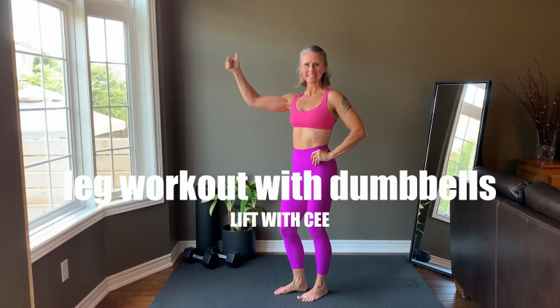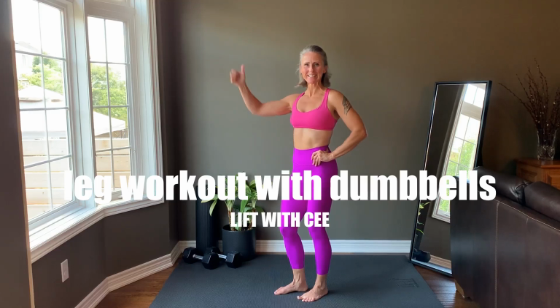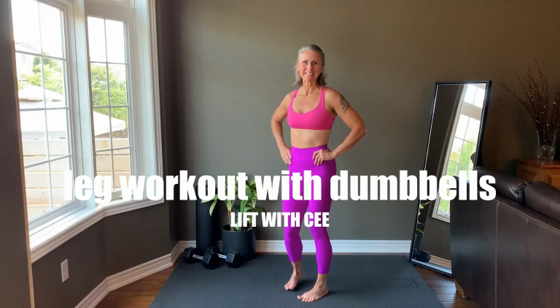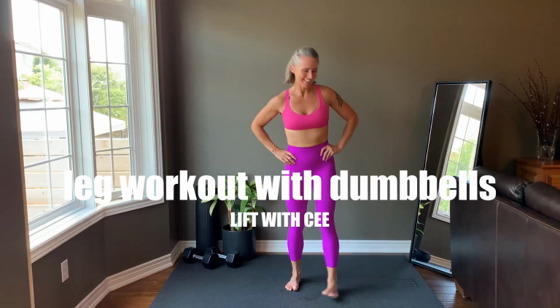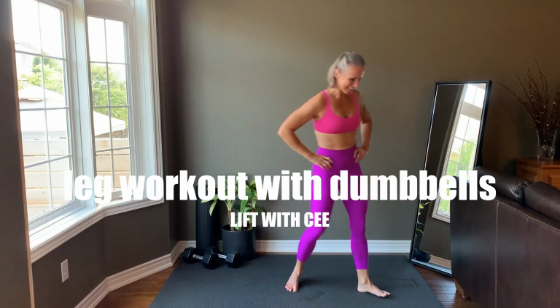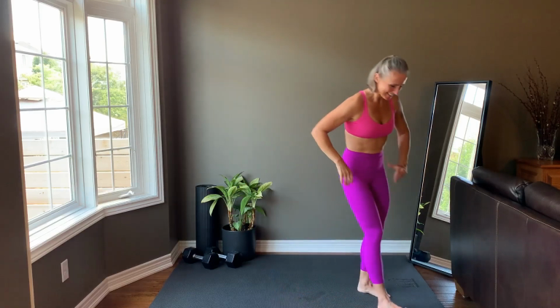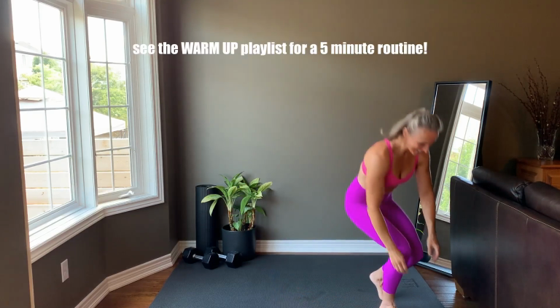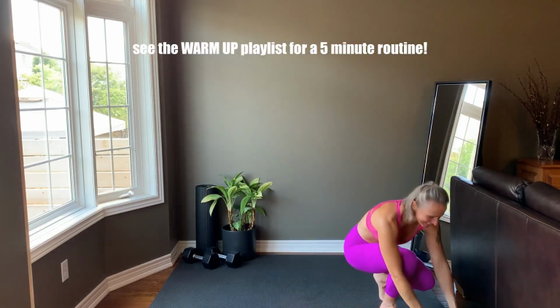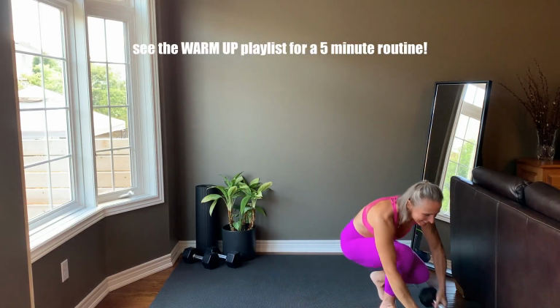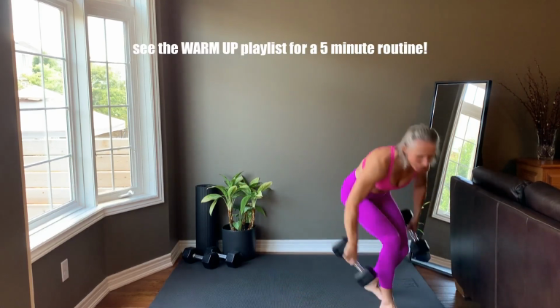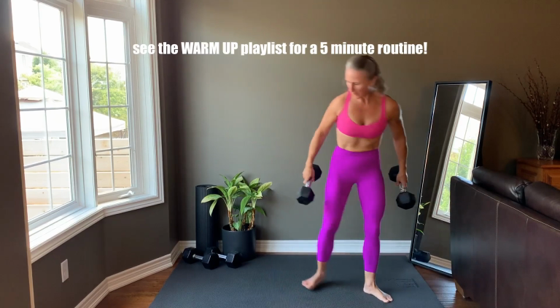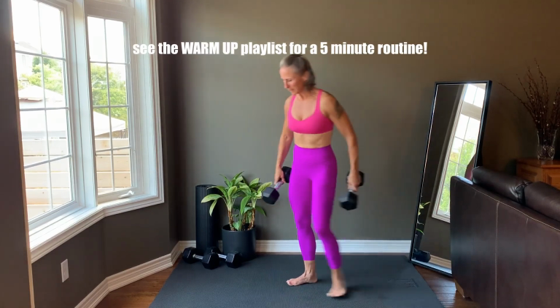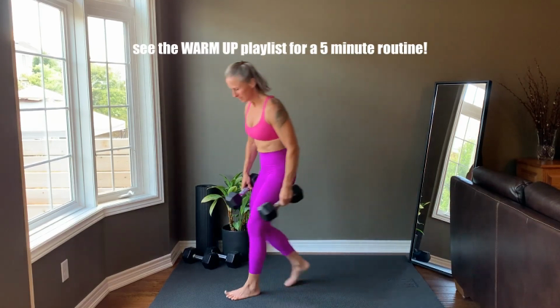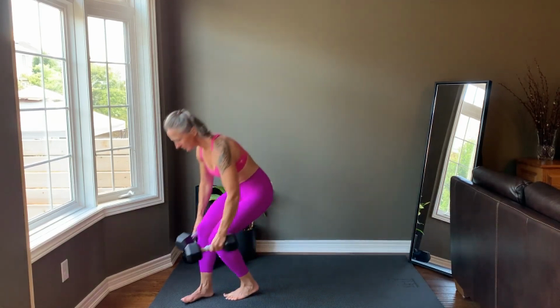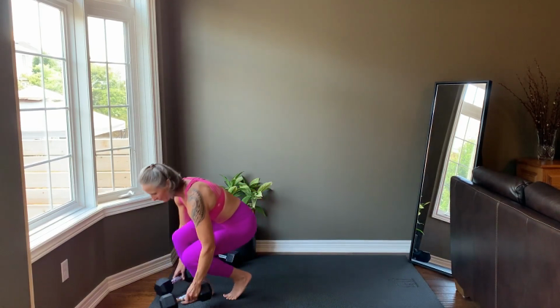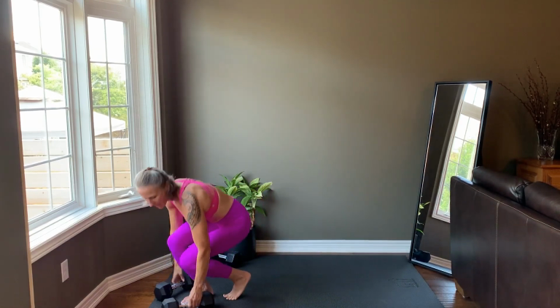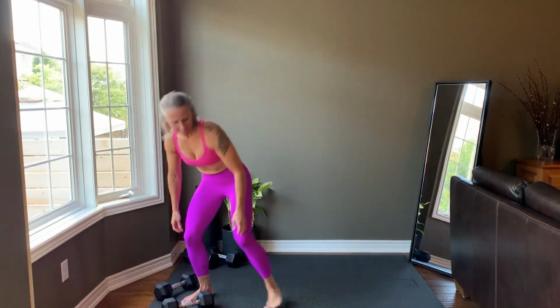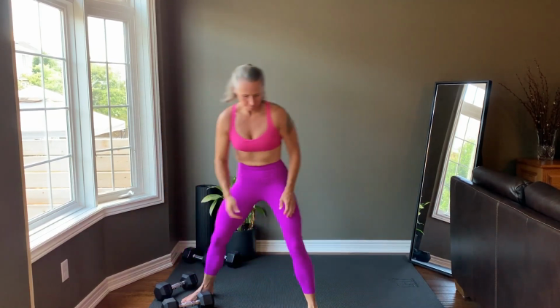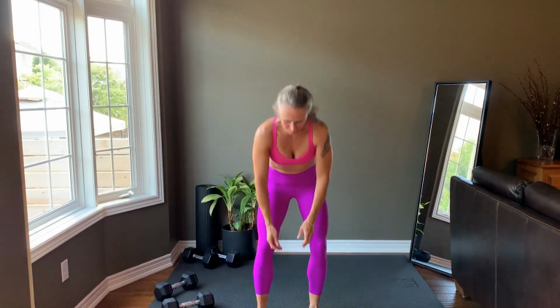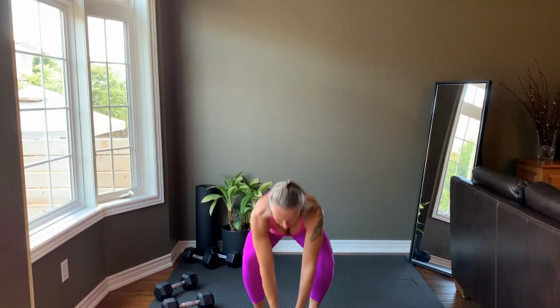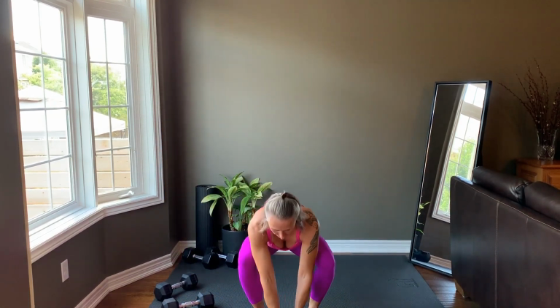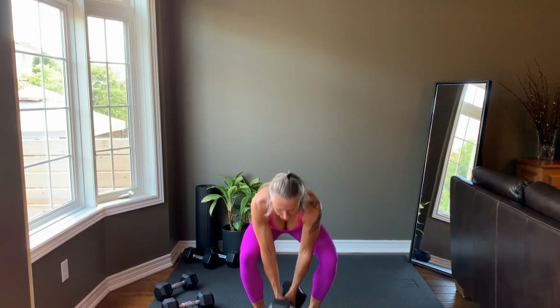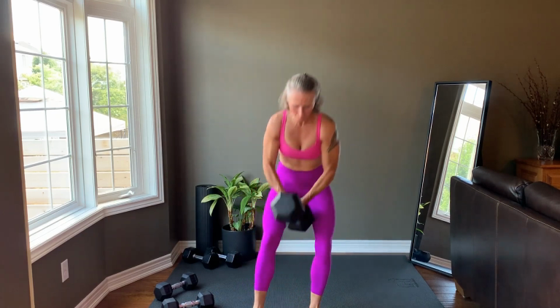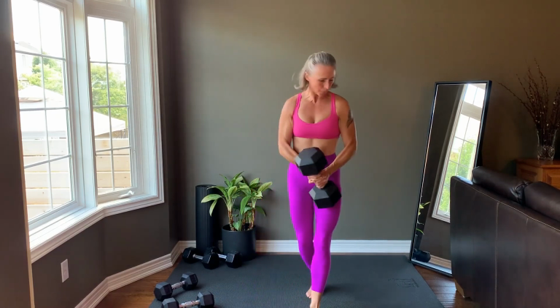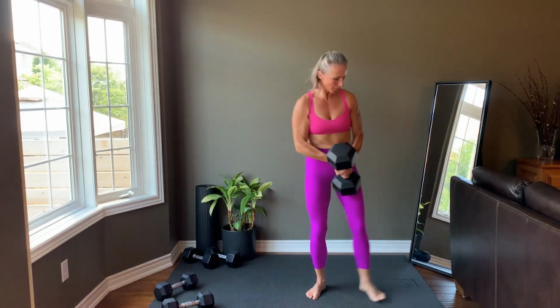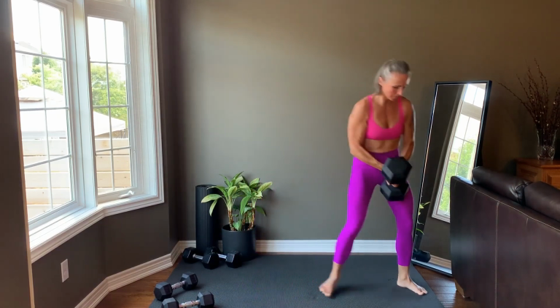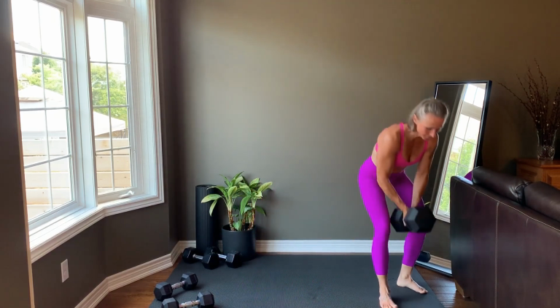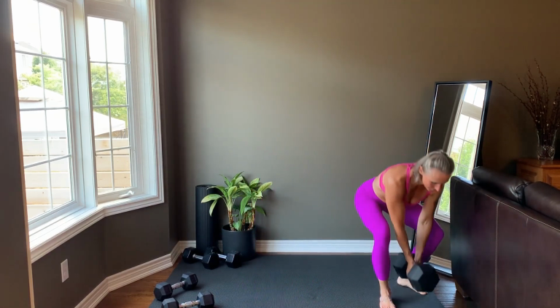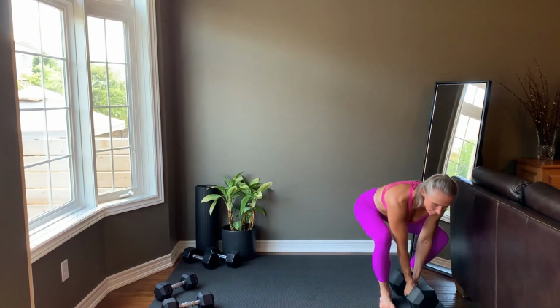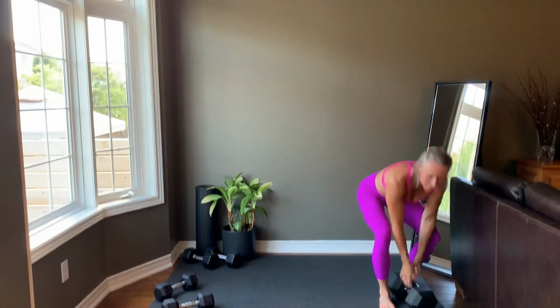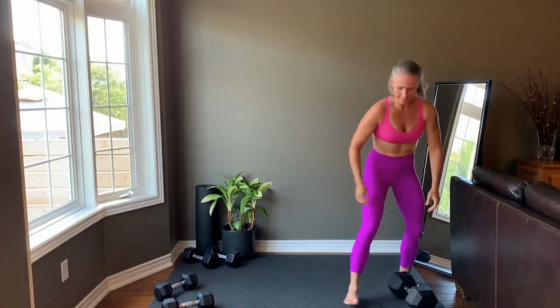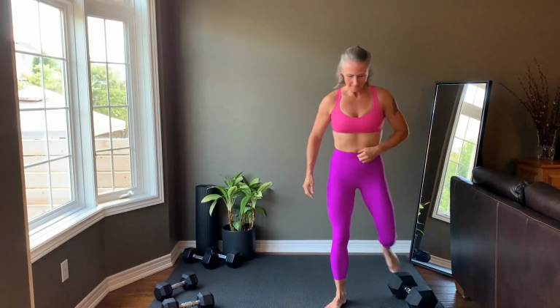It's leg day. Get ready to sweat. See the warm-up playlist for a quick 5-minute routine to get started. Today's workout is straight sets. I'll preview the exercise, then you press pause and complete the reps and sets on your own. Press play when you're ready to move on.